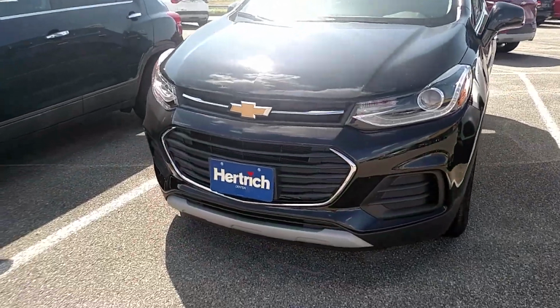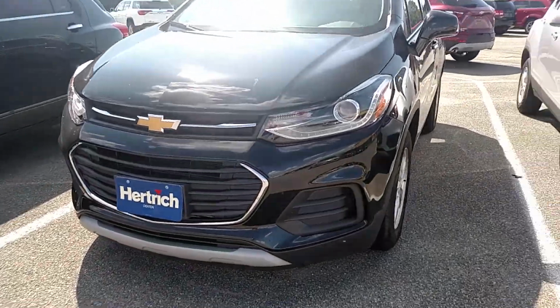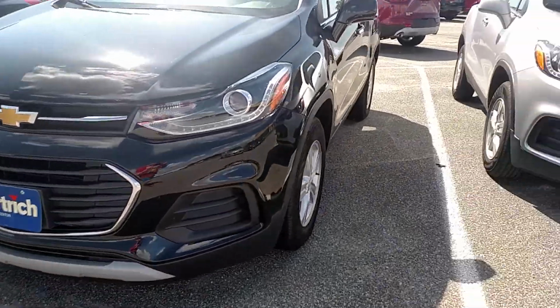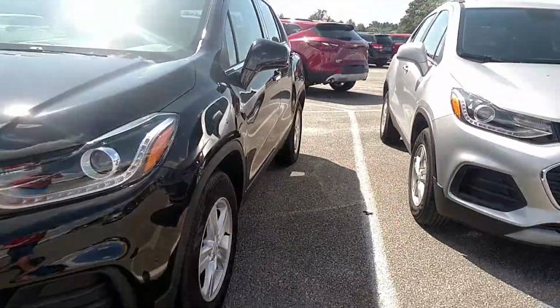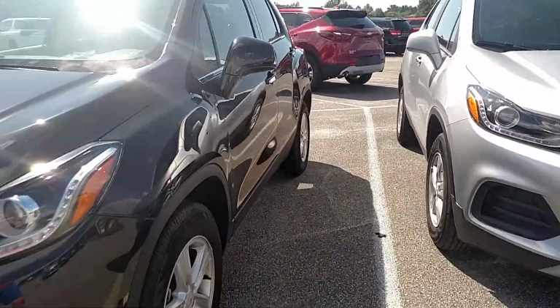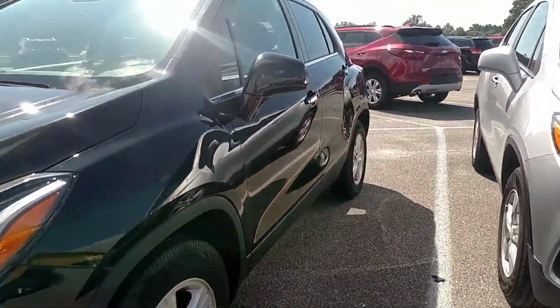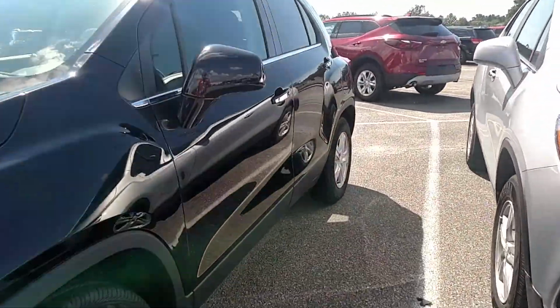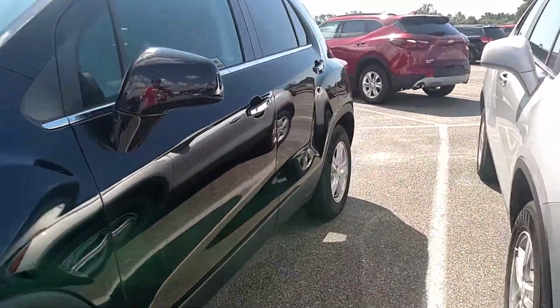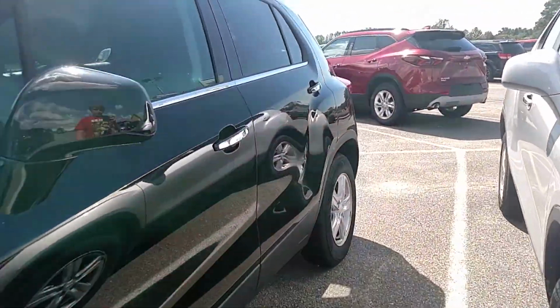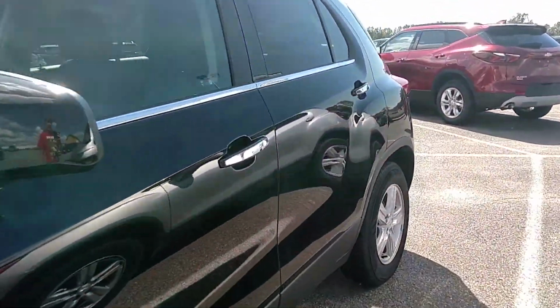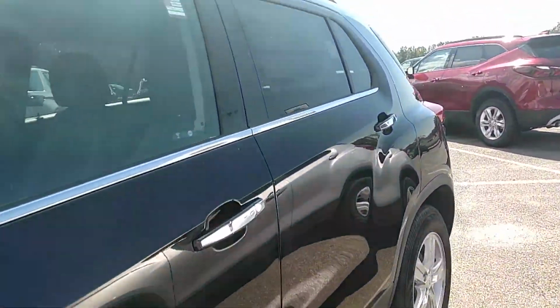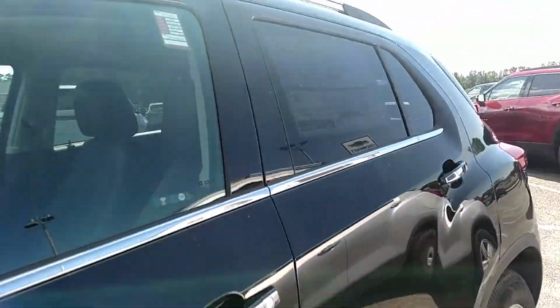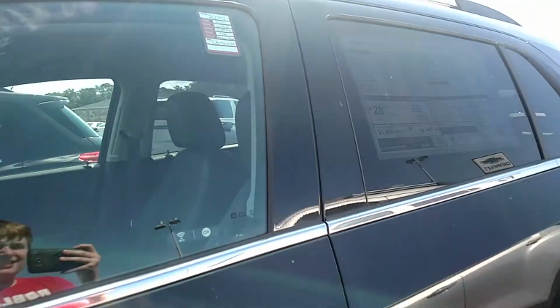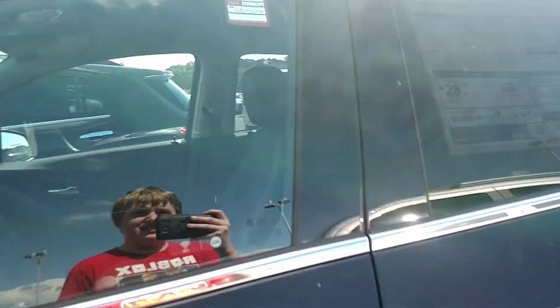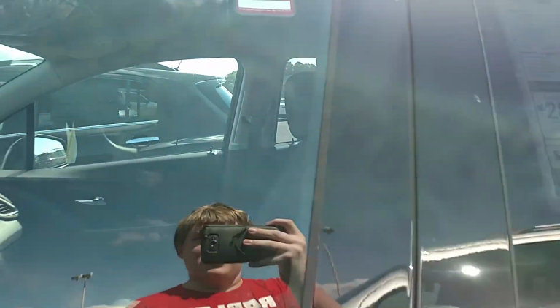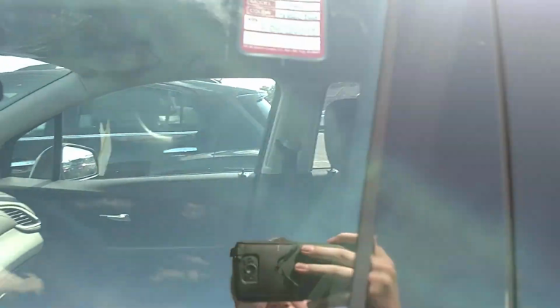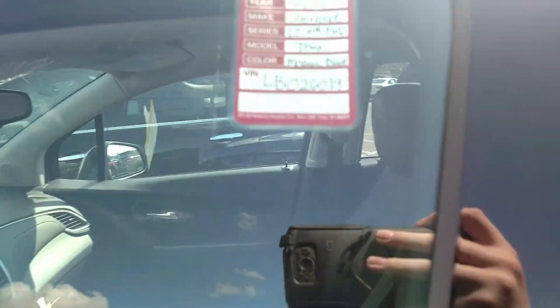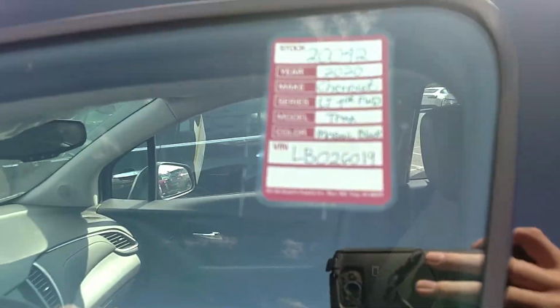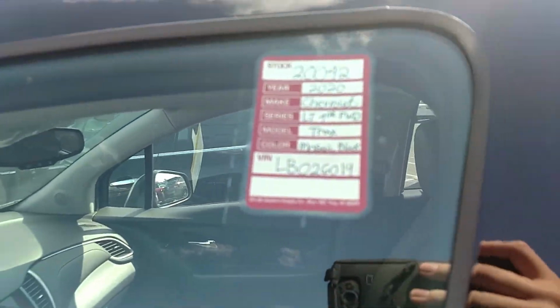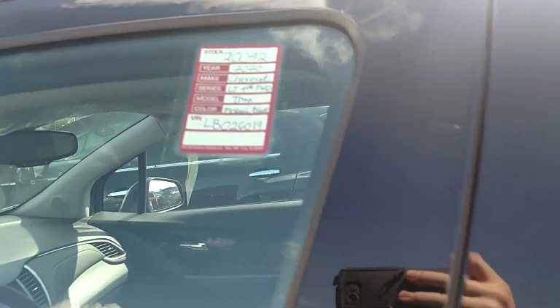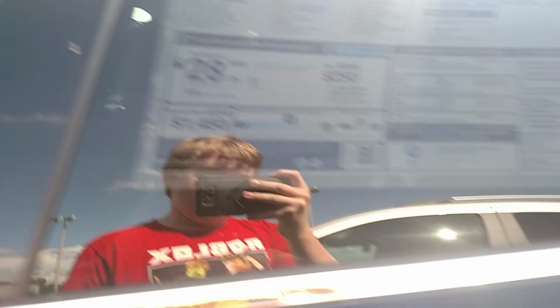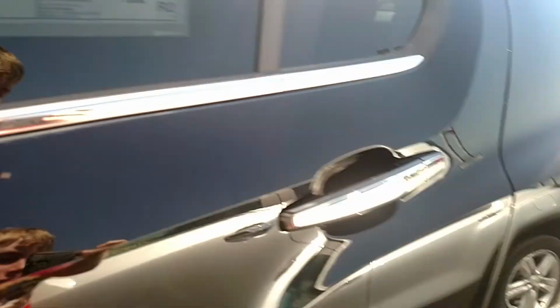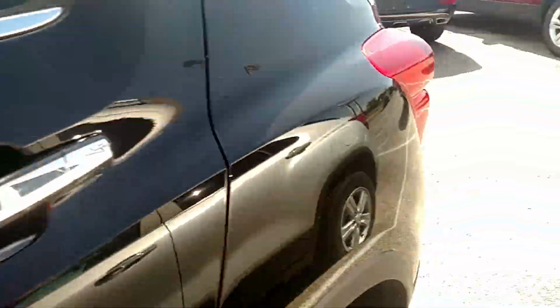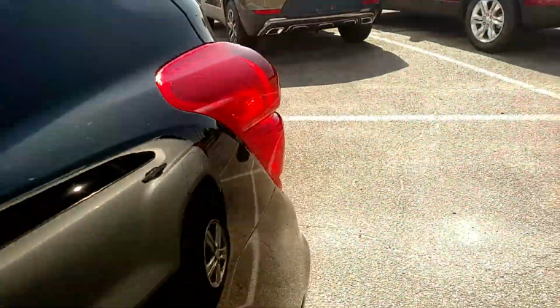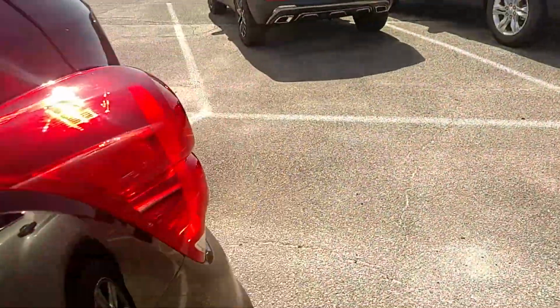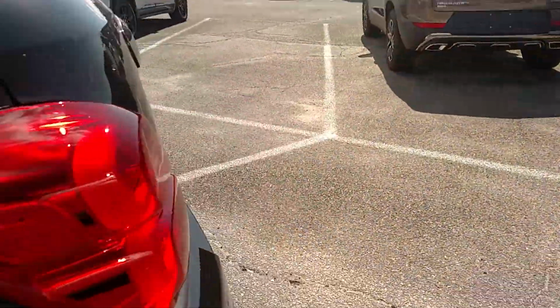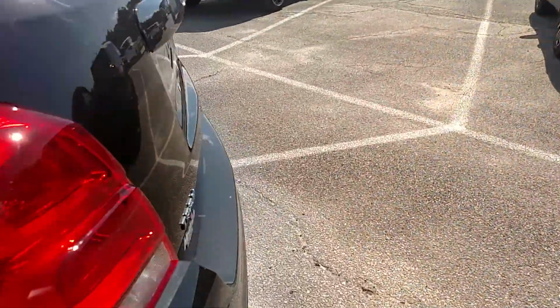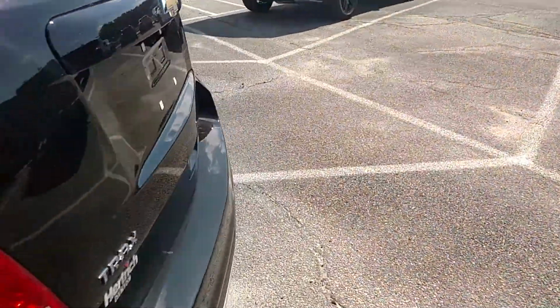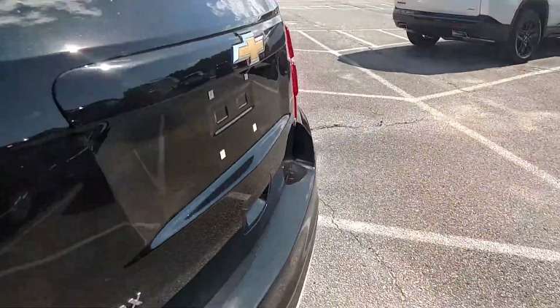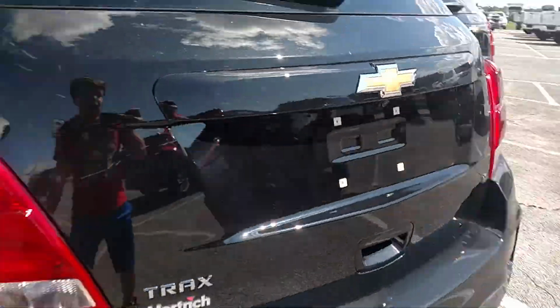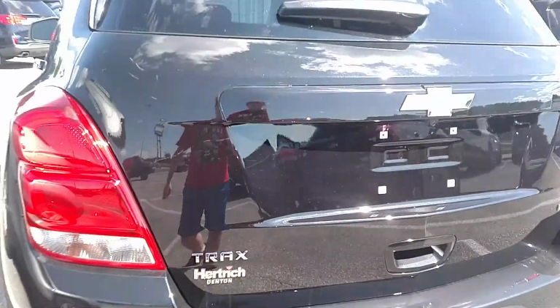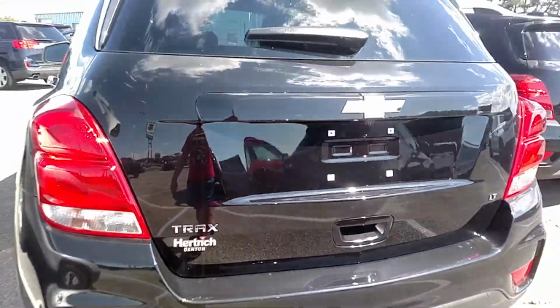Hey guys, we're taking a look at the 2020 Chevrolet Trax. This one does have a mosaic black exterior — I only know that because it says it on the window sticker.